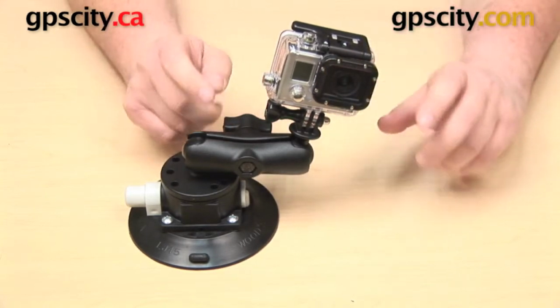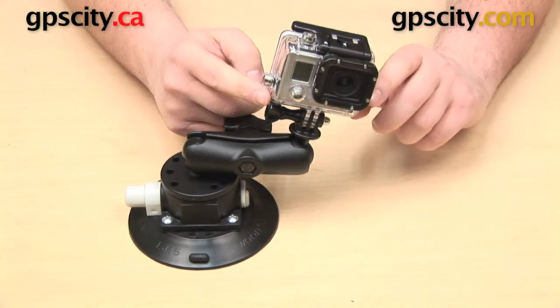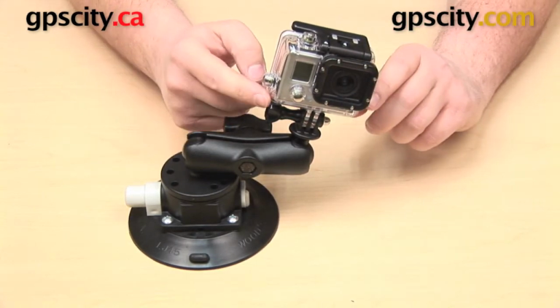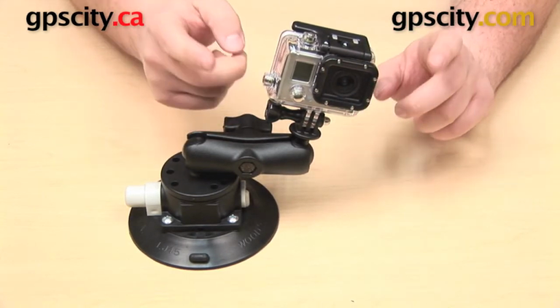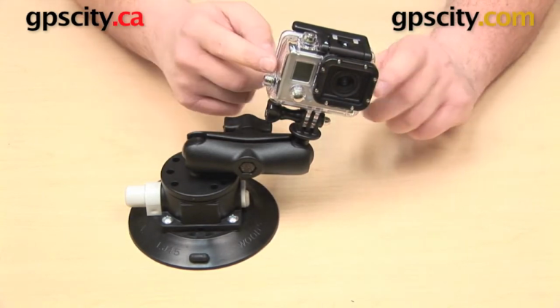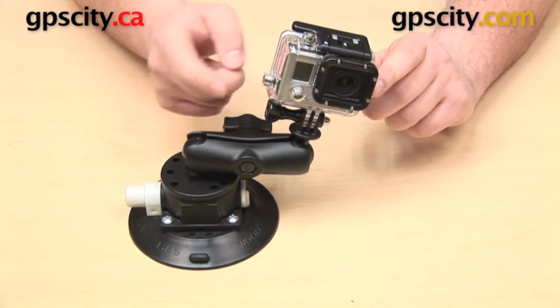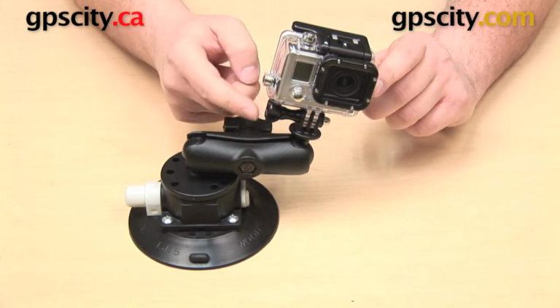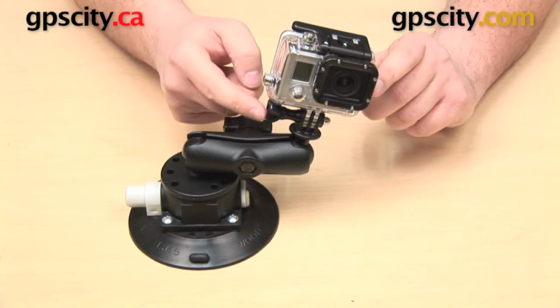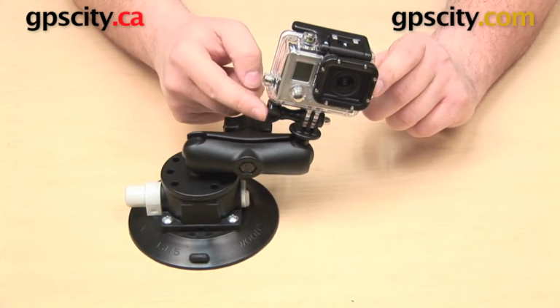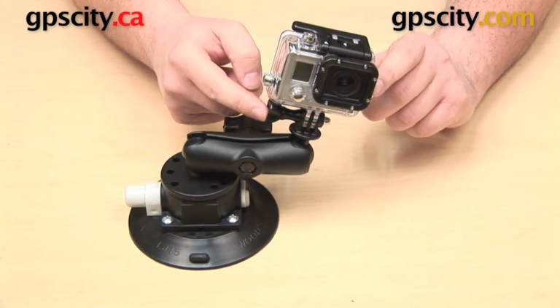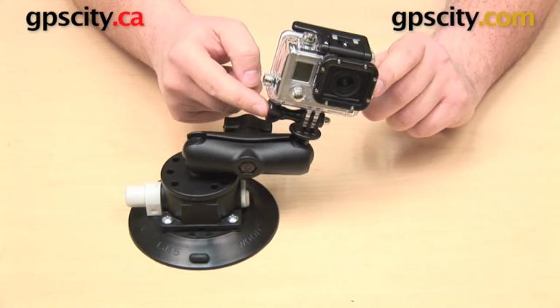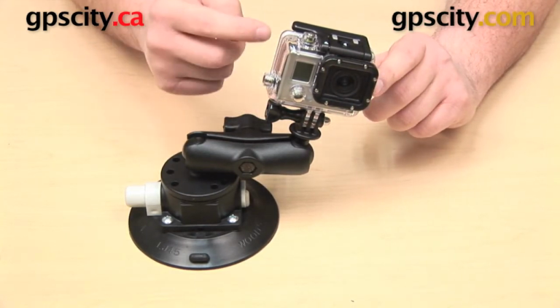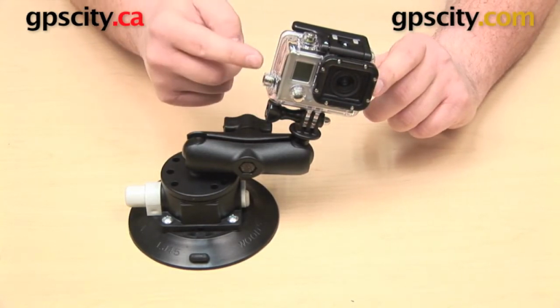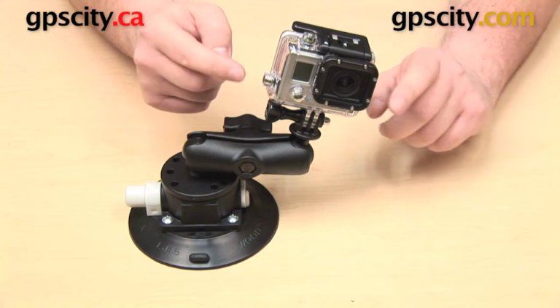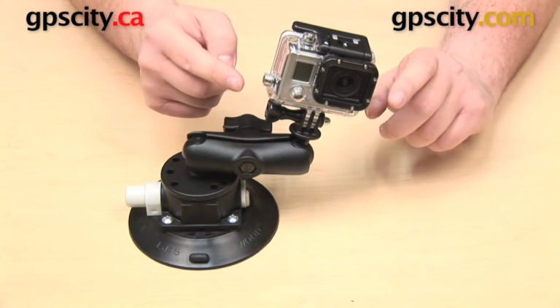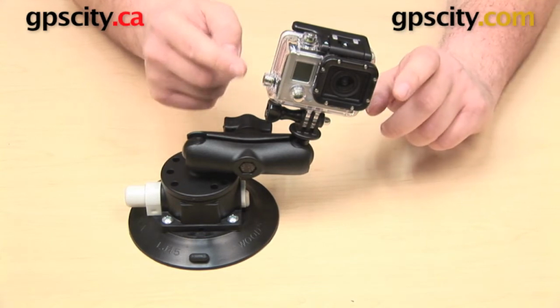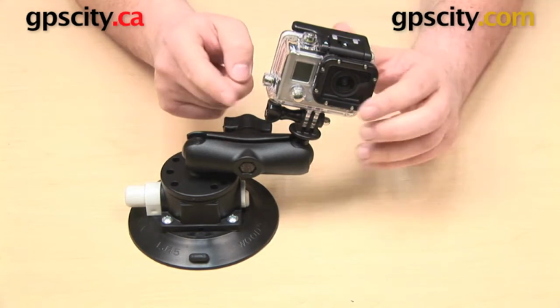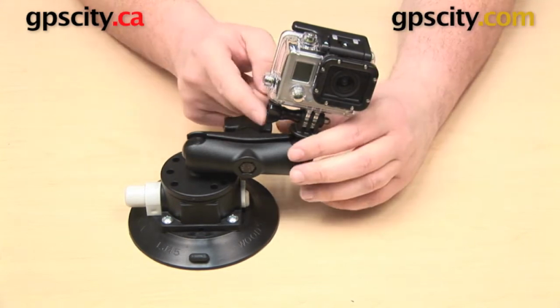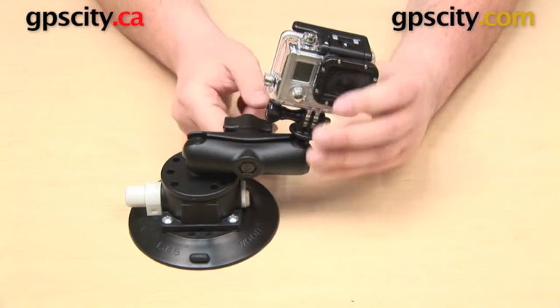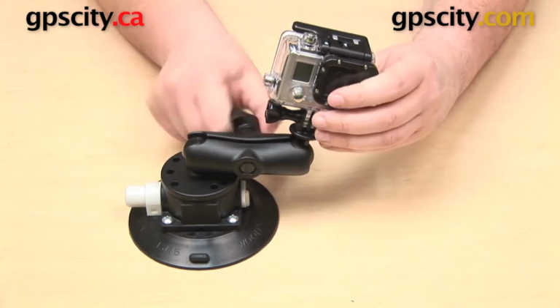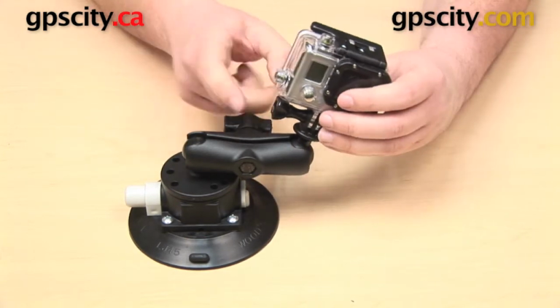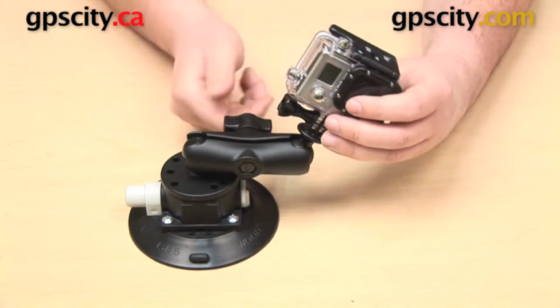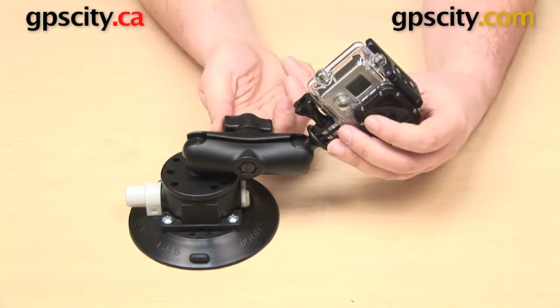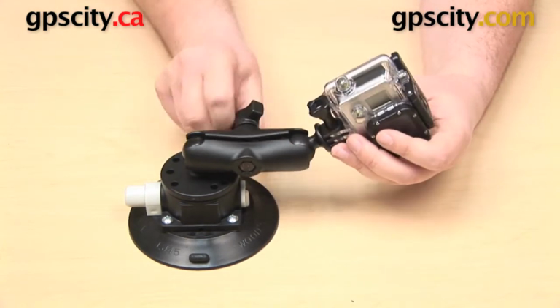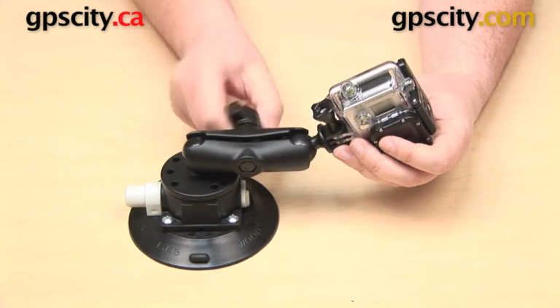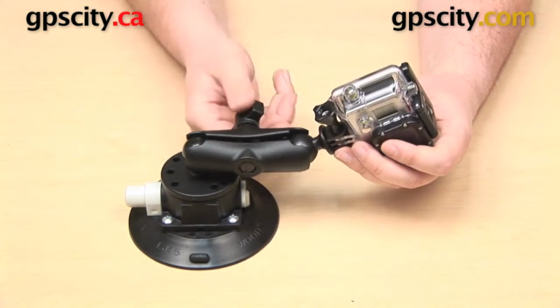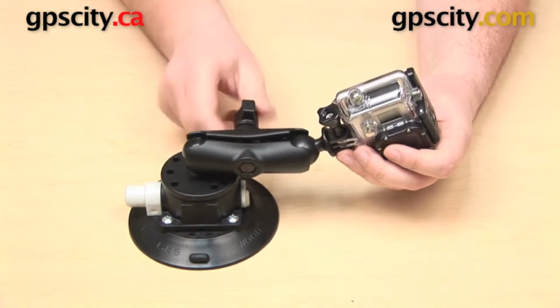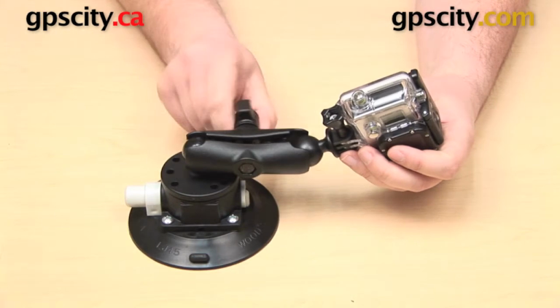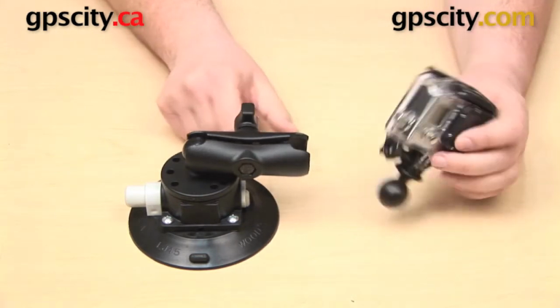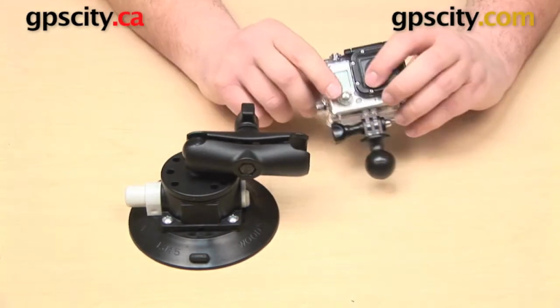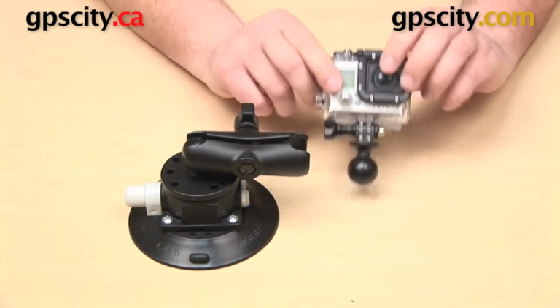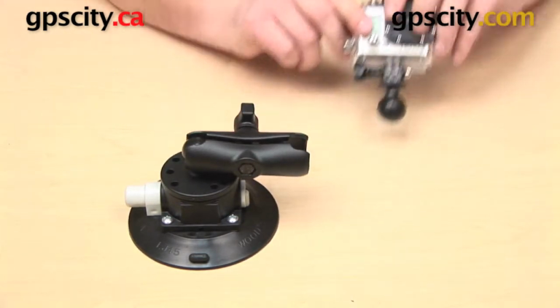You can also make adjustments just to the GoPro itself — by loosening the knob you can angle it forward and back. You can do the same thing even if you don't have this knob; you're just going to need a screwdriver in order to do that.